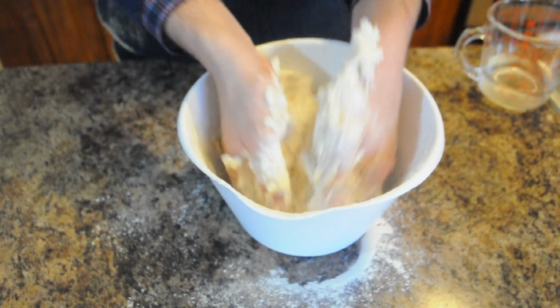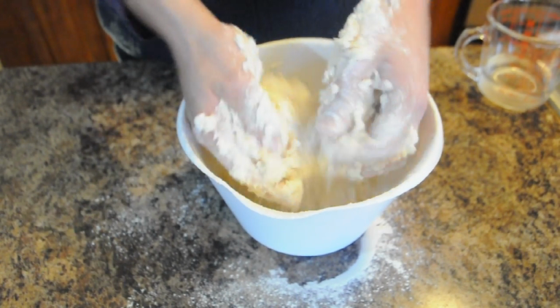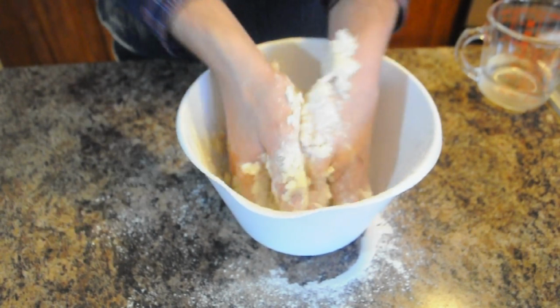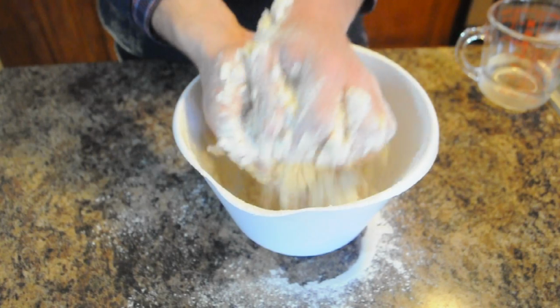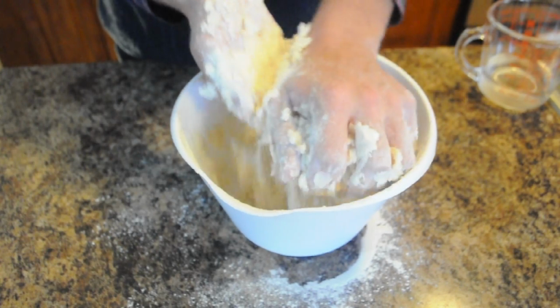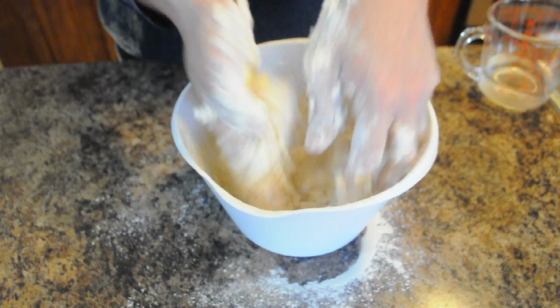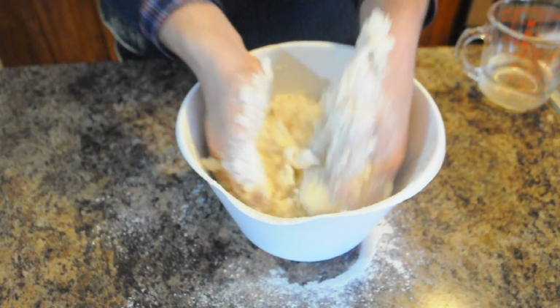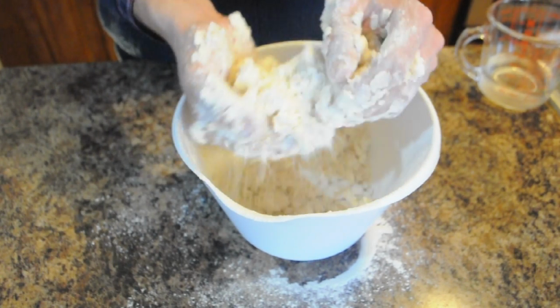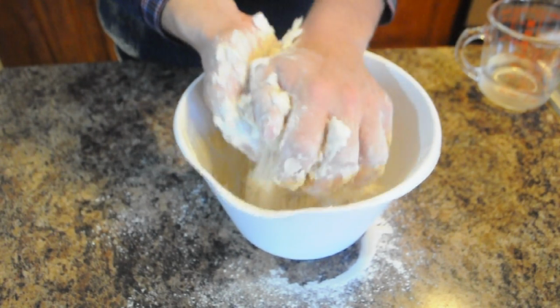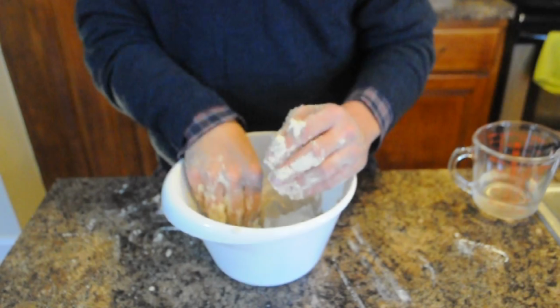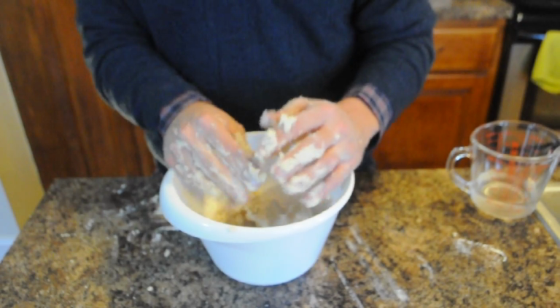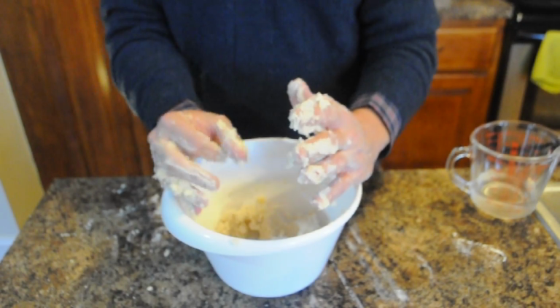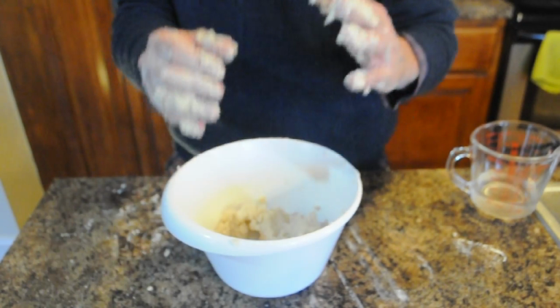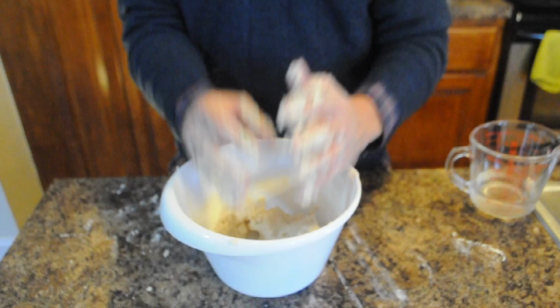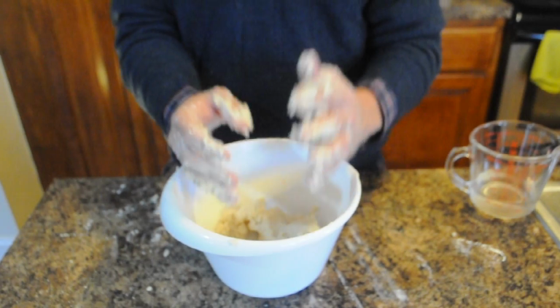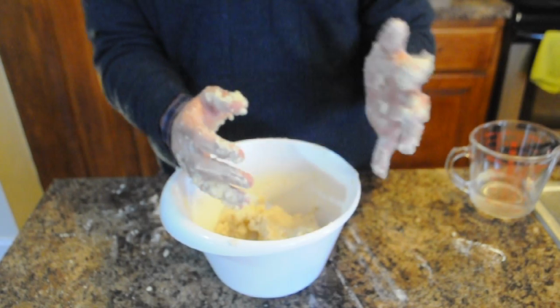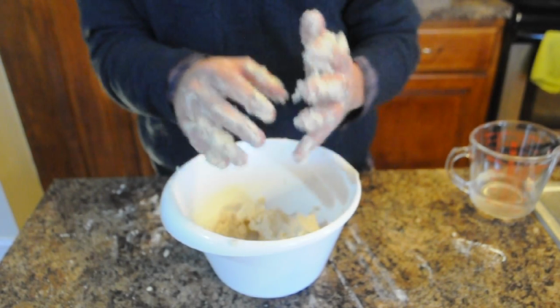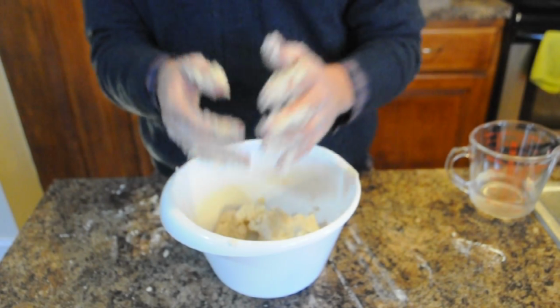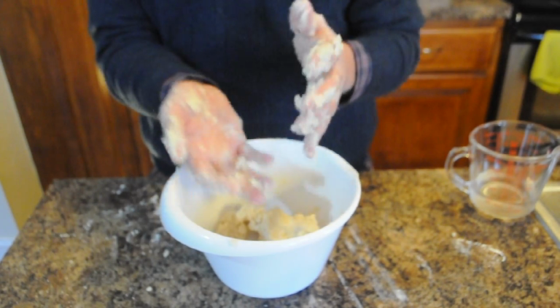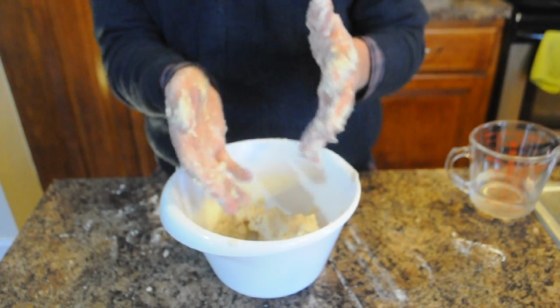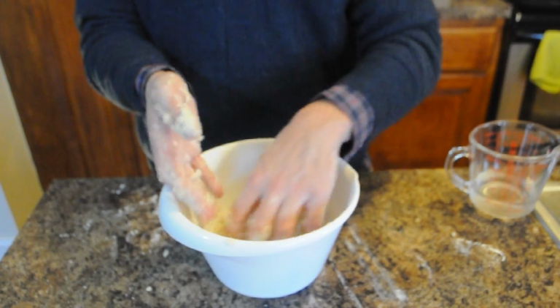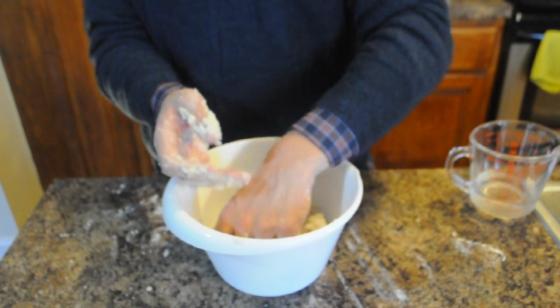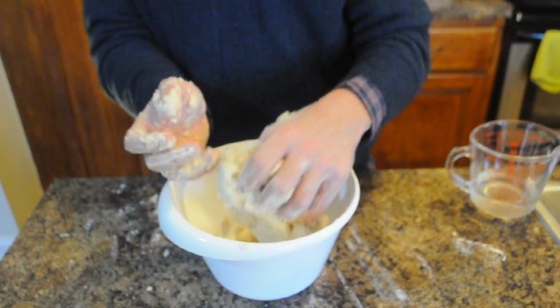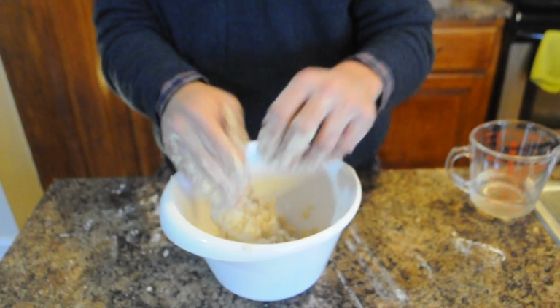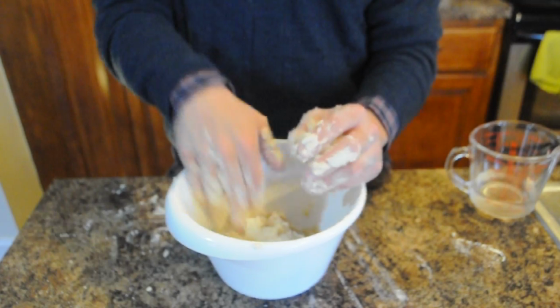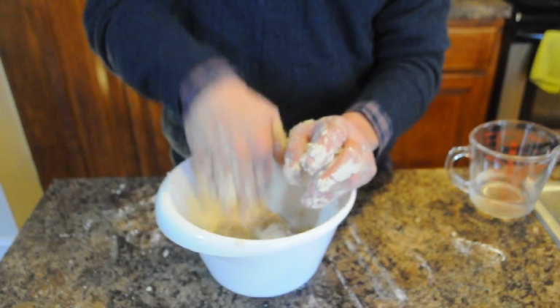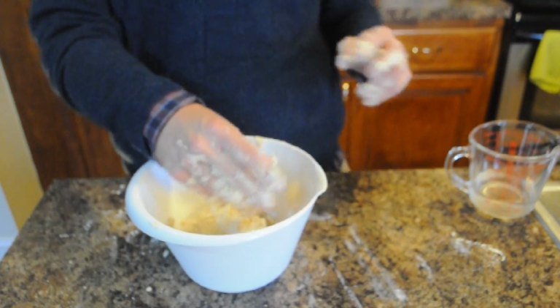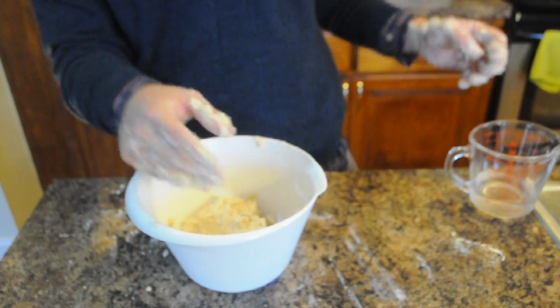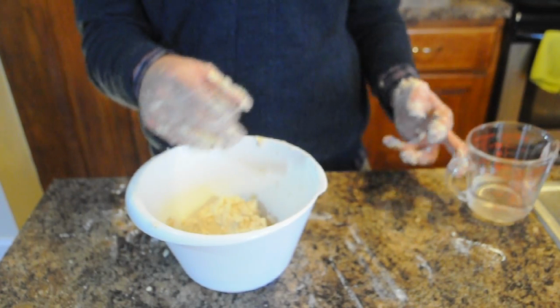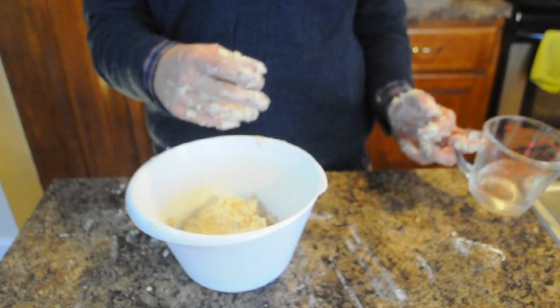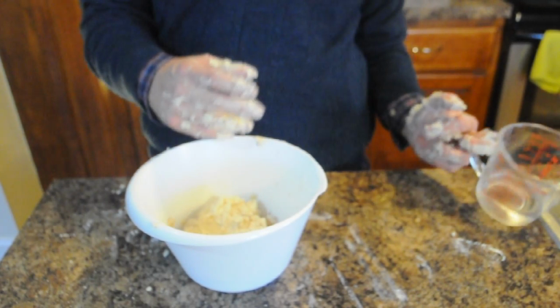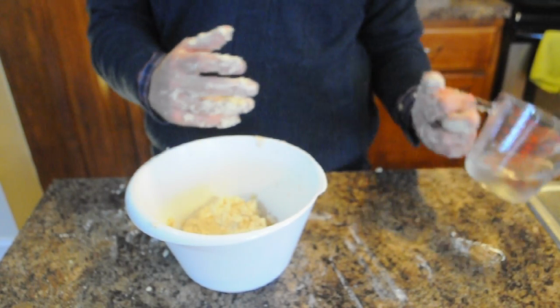It's easier to feel it, because sometimes you overwork it. I forgot to mention that the Crisco needs to be cold, so just stick it in the refrigerator right before you start making it. Now we have it to our desired consistency.